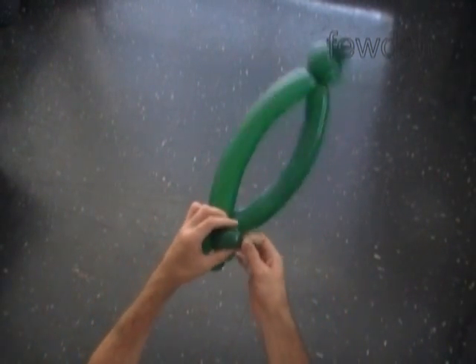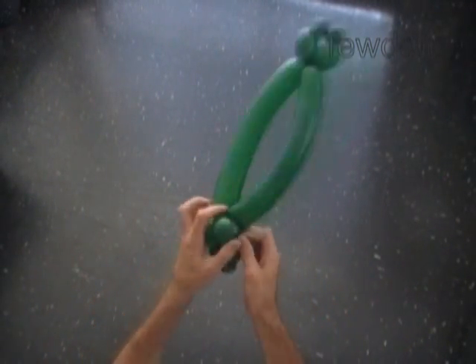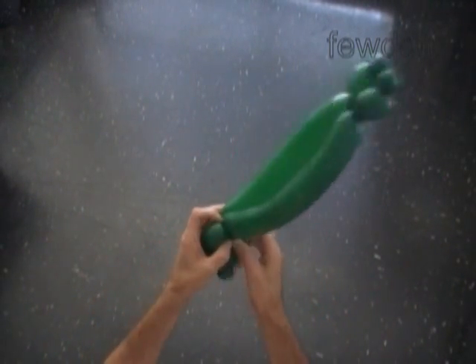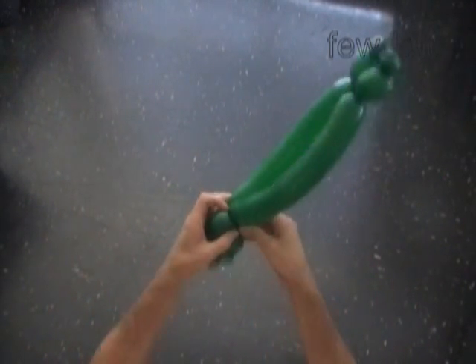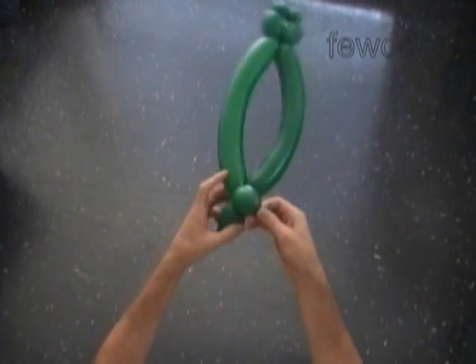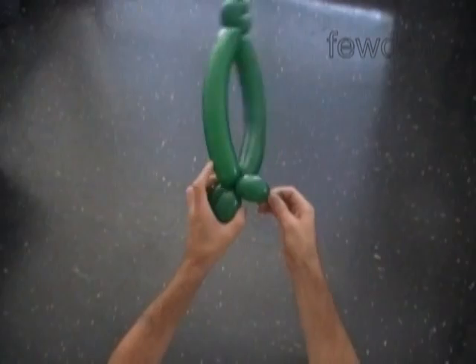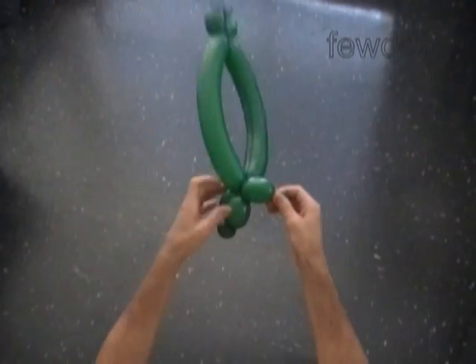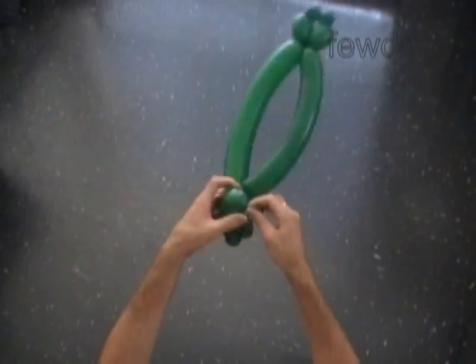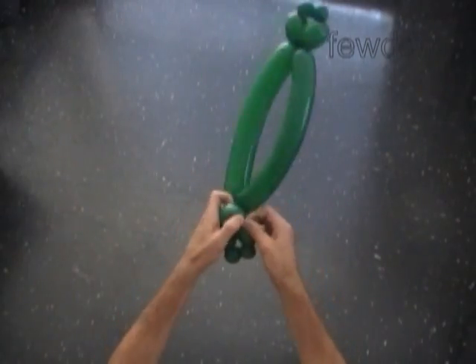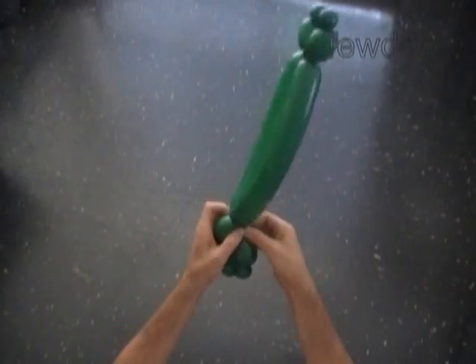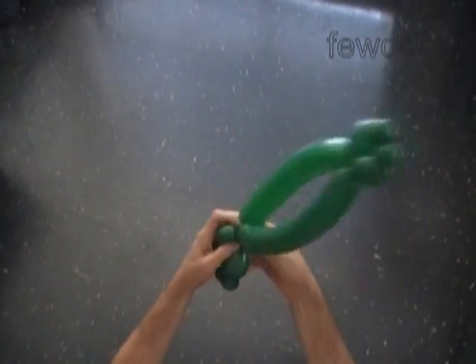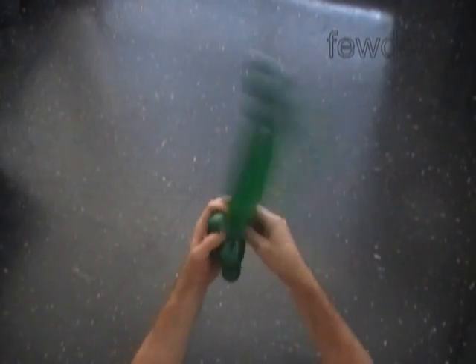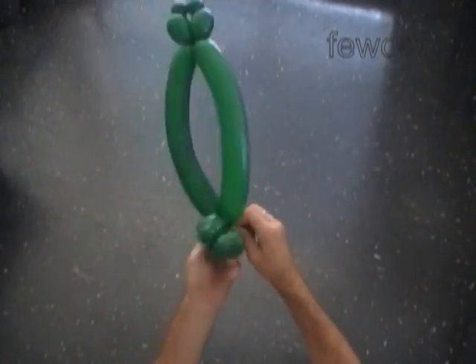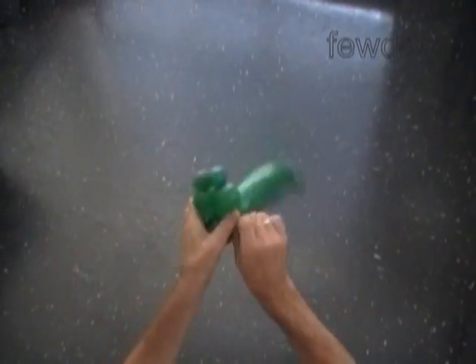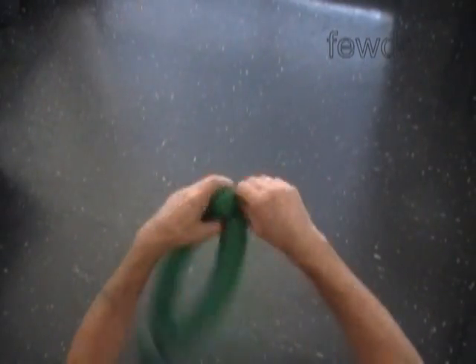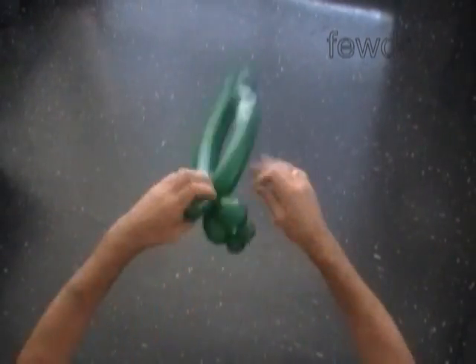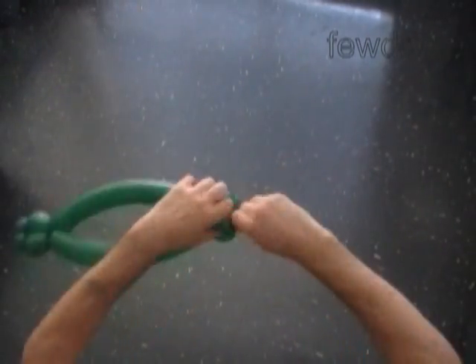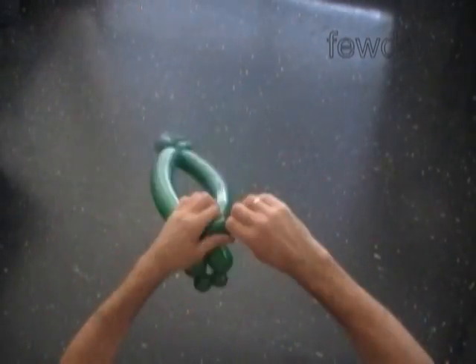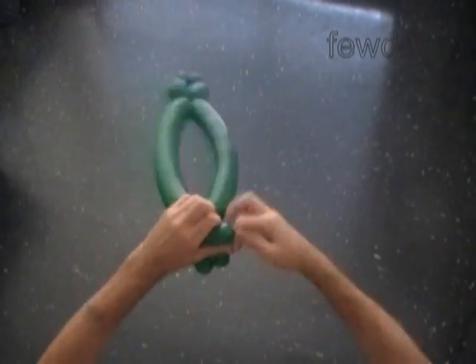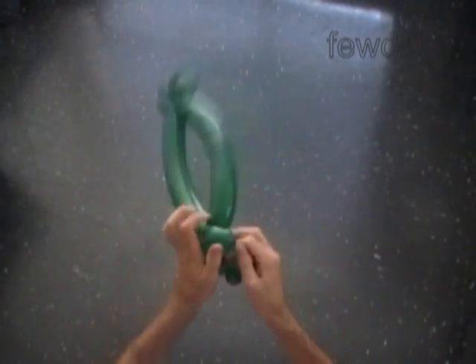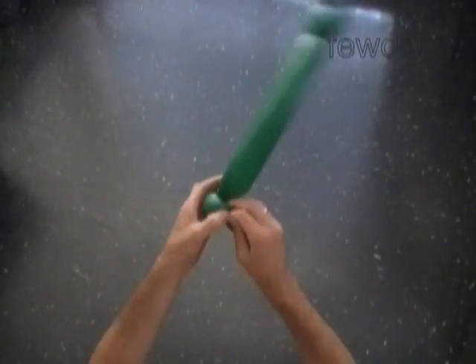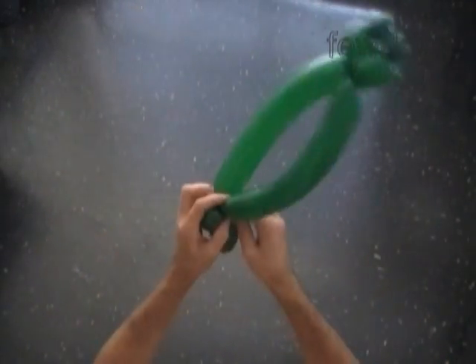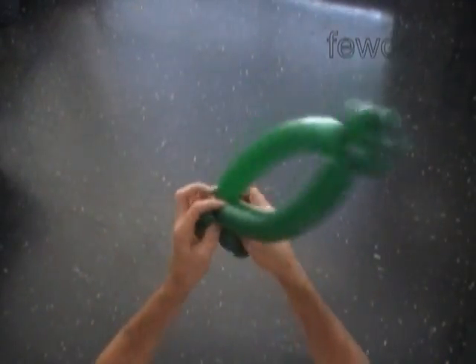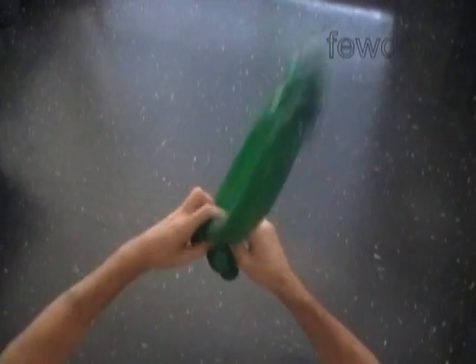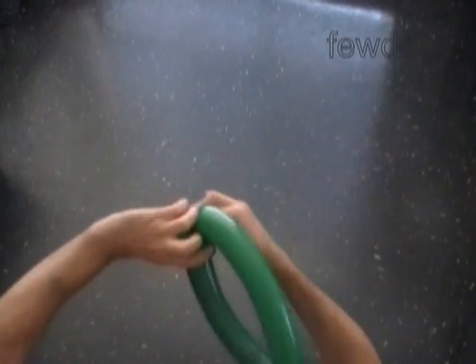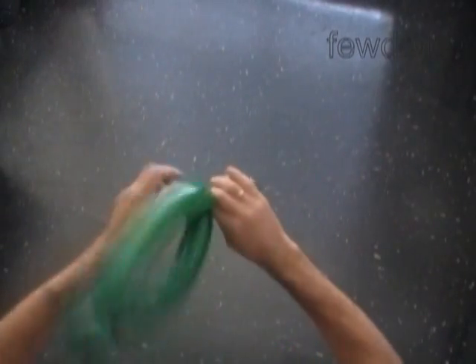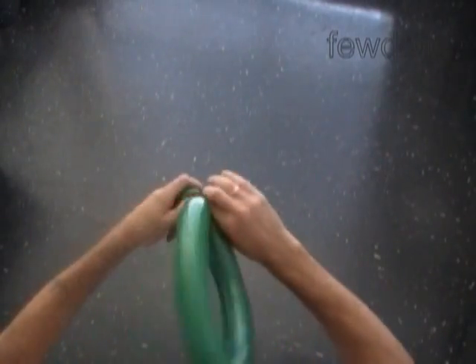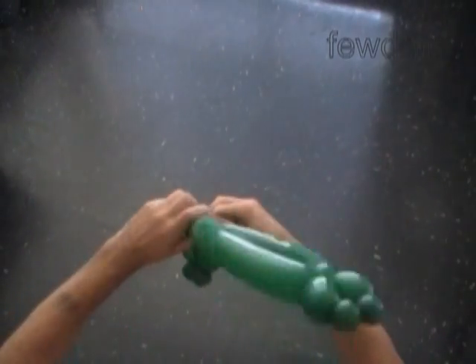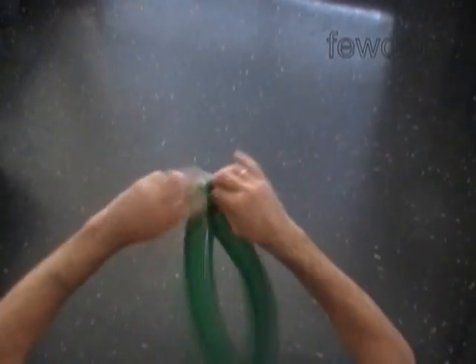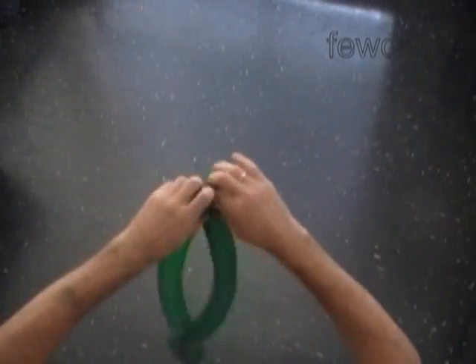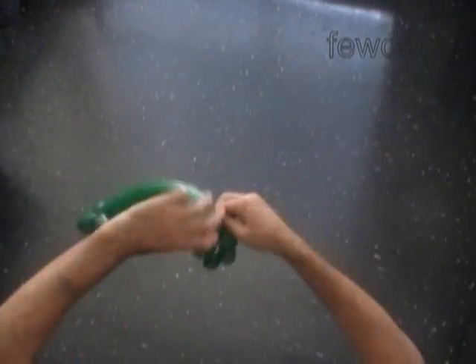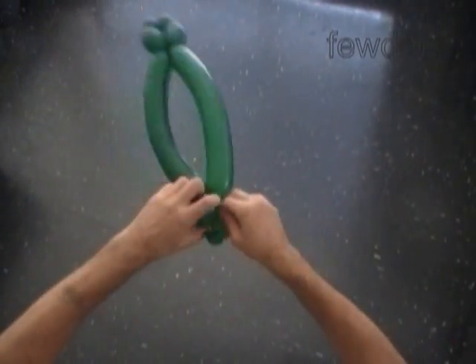The rest of the balloon is the eleventh bubble. If it's longer than two inches, then you have to make it shorter, and then lock both ends of the eleventh bubble in one lock twist.